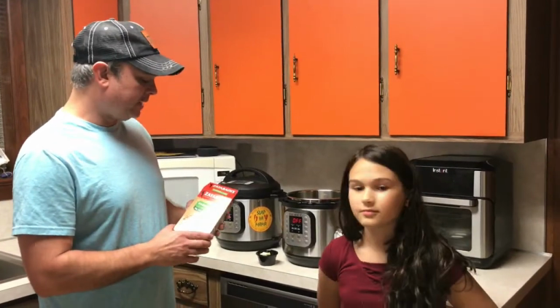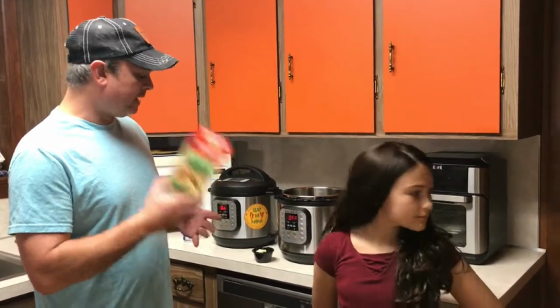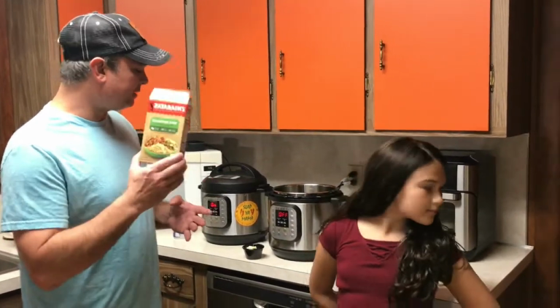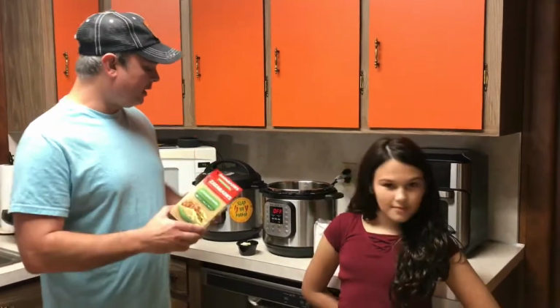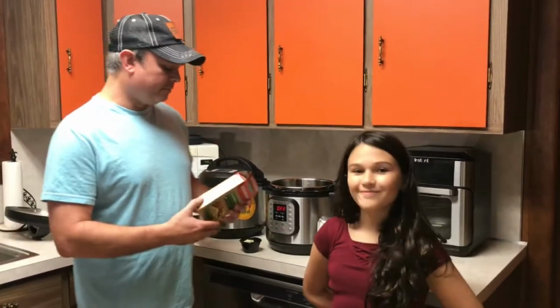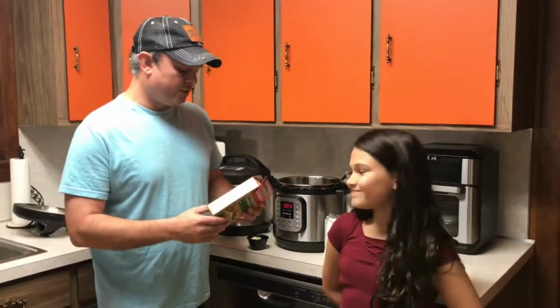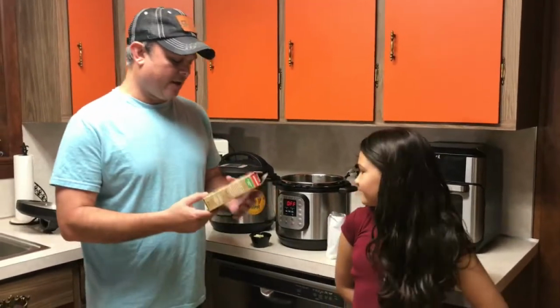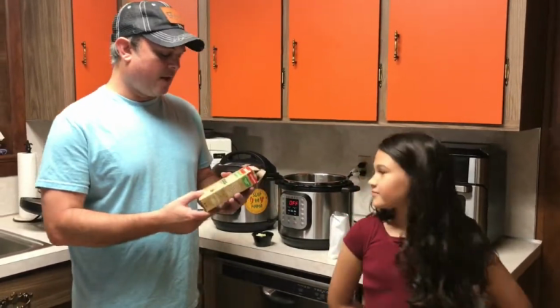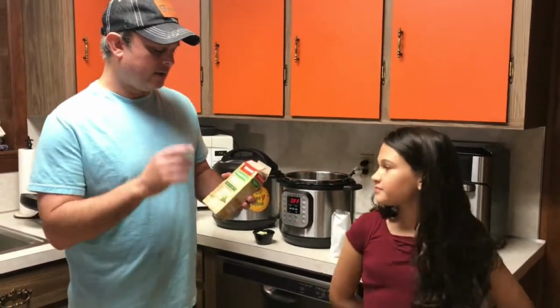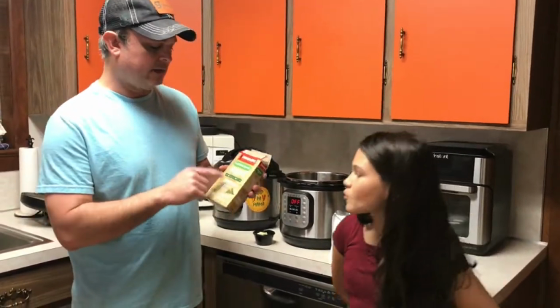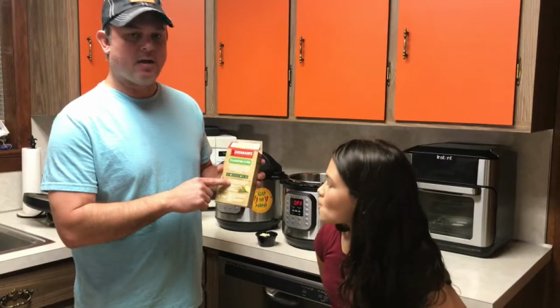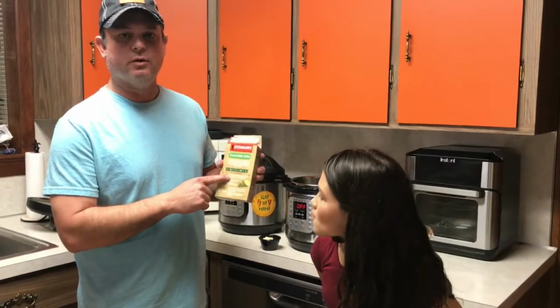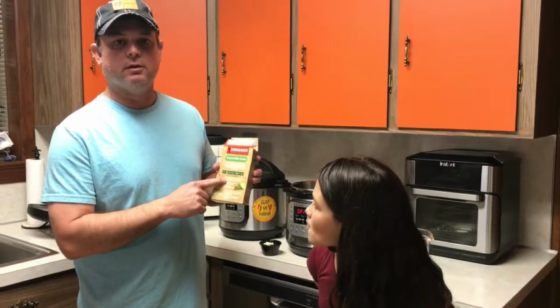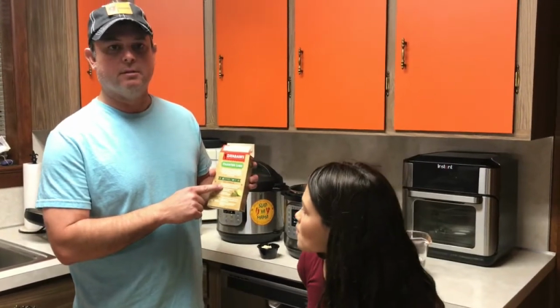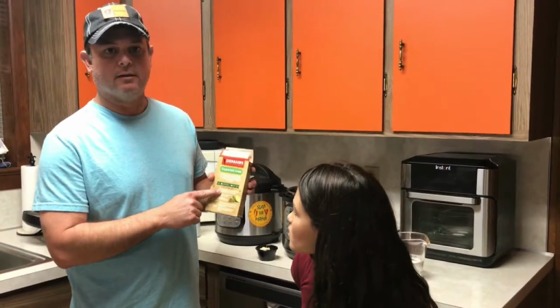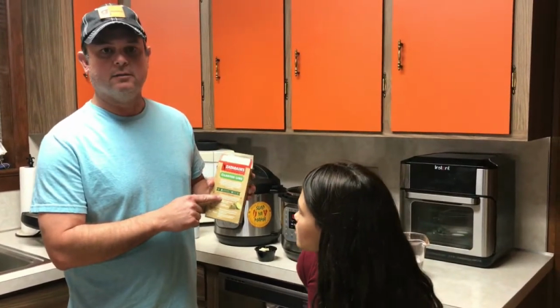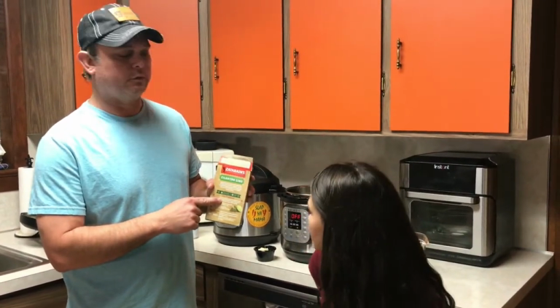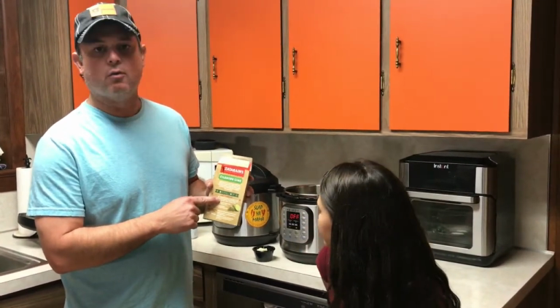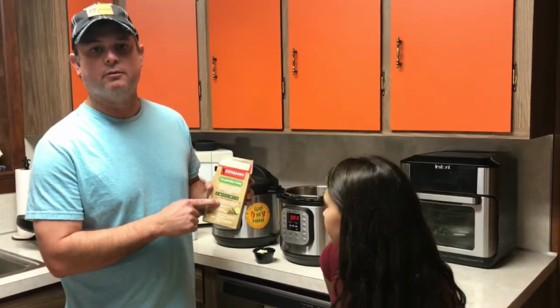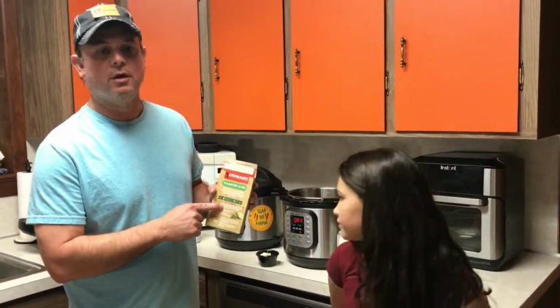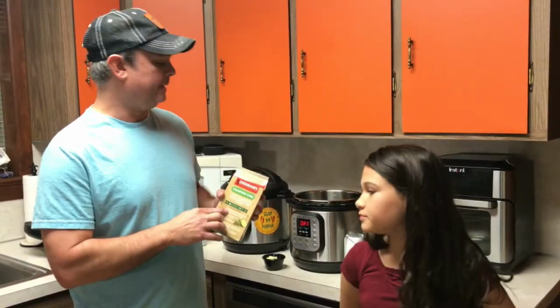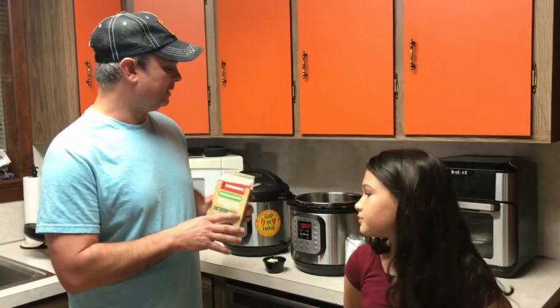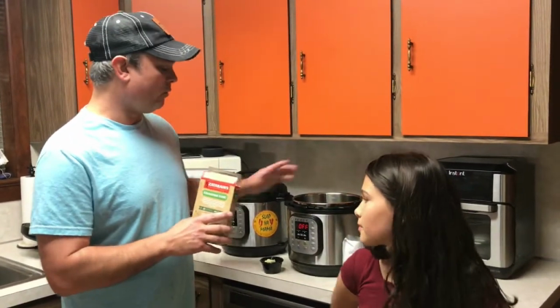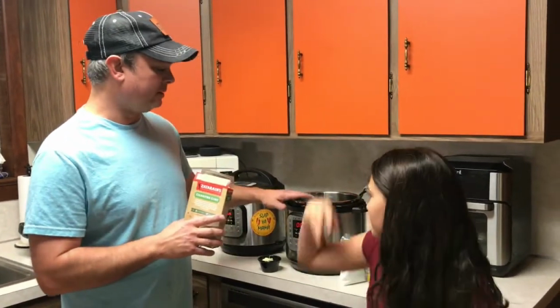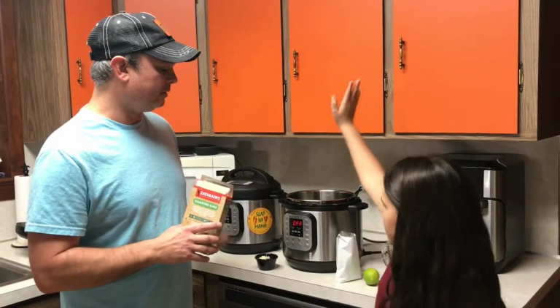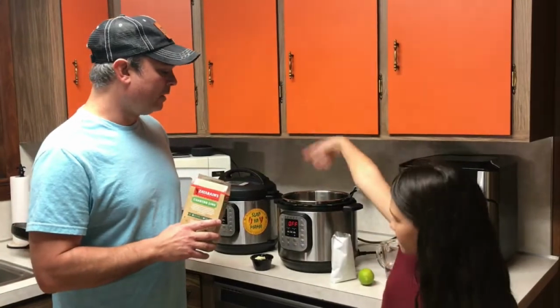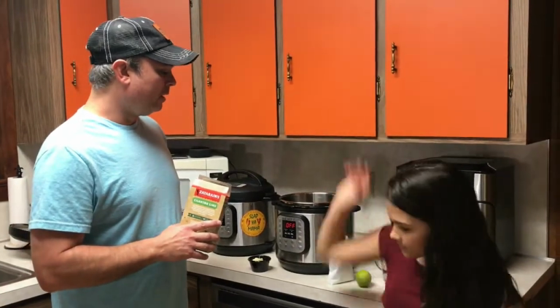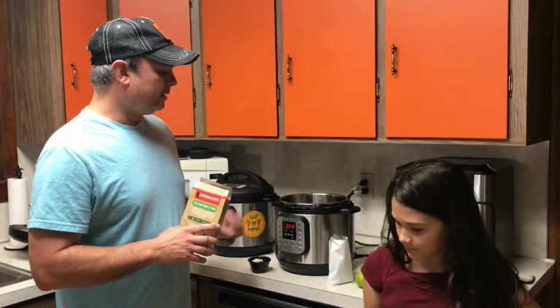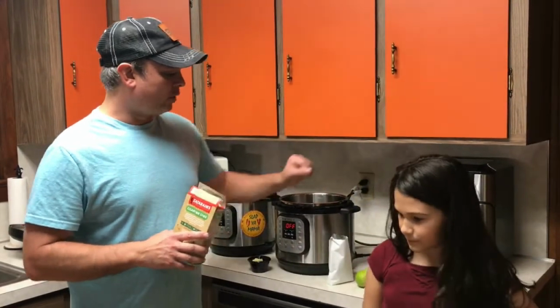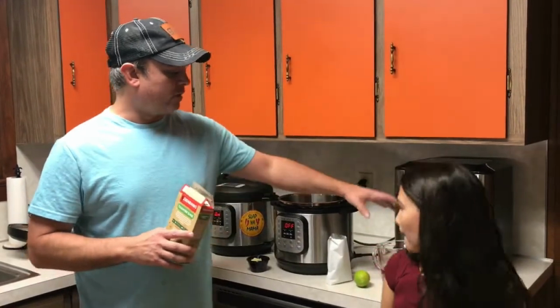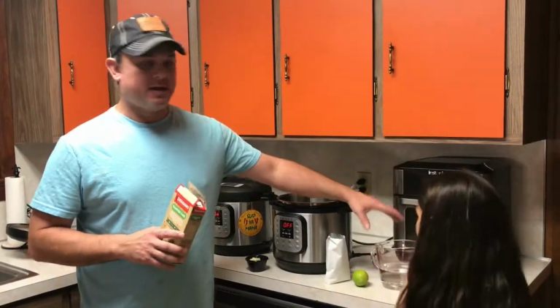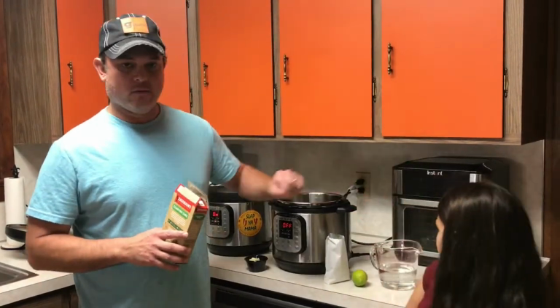When making cilantro lime rice, you can't go by the amounts on the bag. The bag calls for two and a quarter cups of water — that's not going to work in this pot, so we're going to use a cup and a half of water.